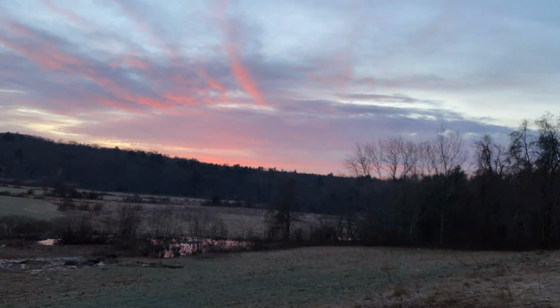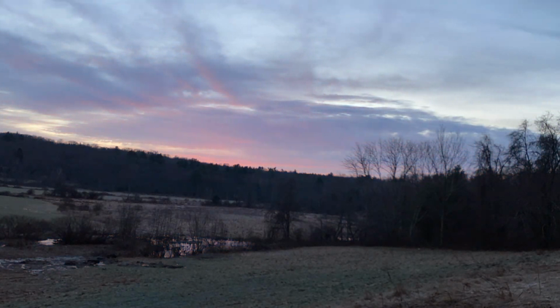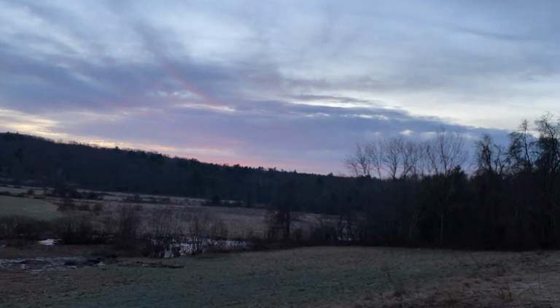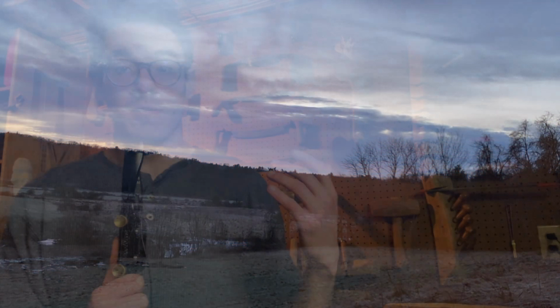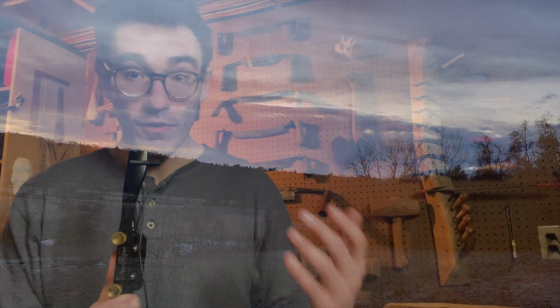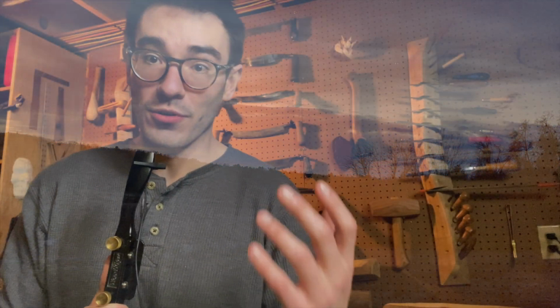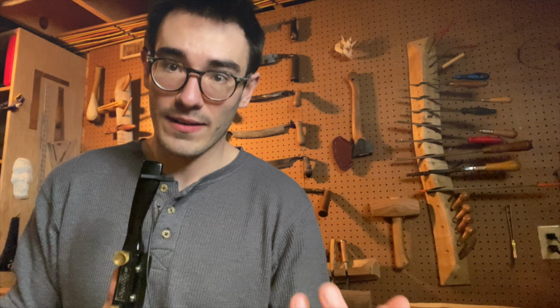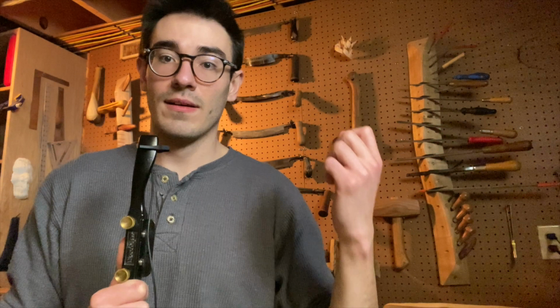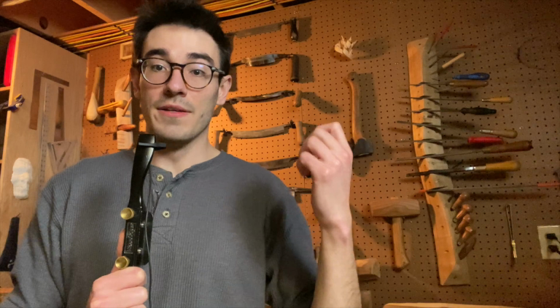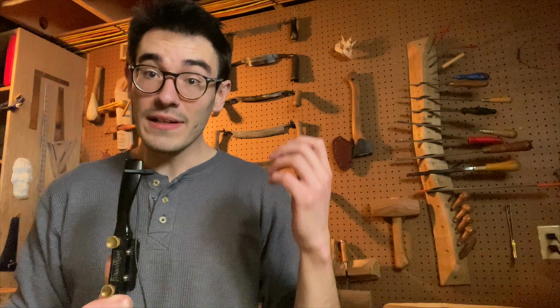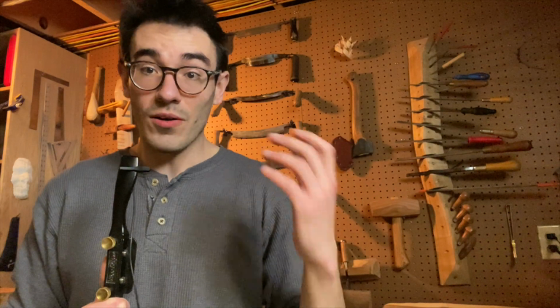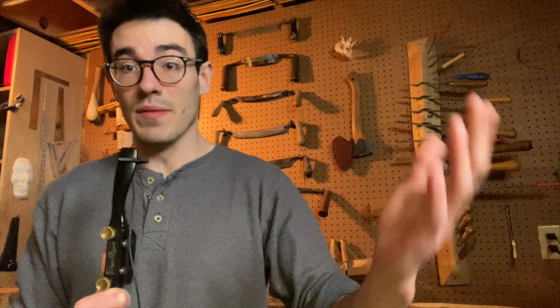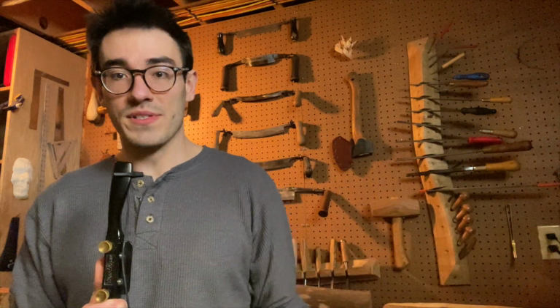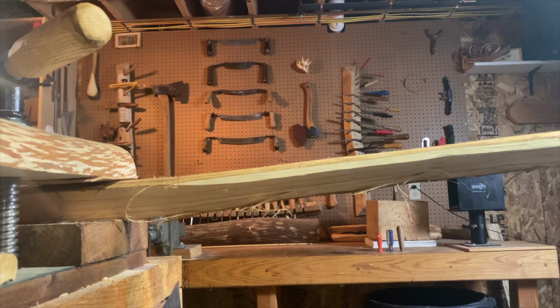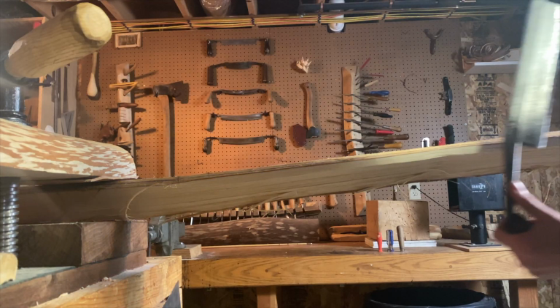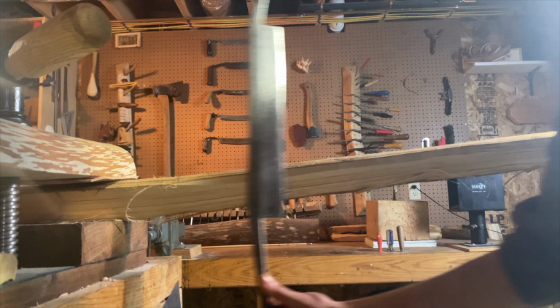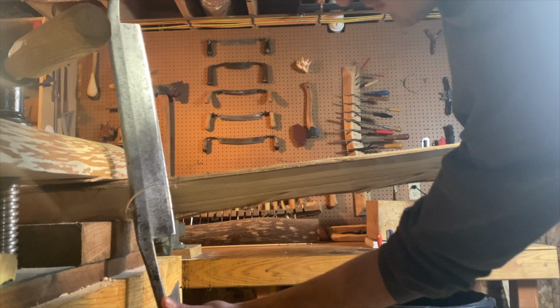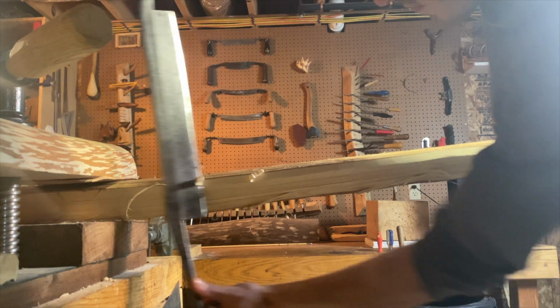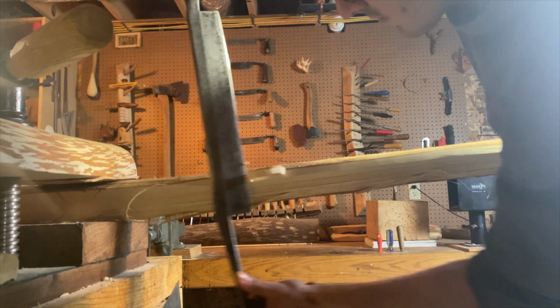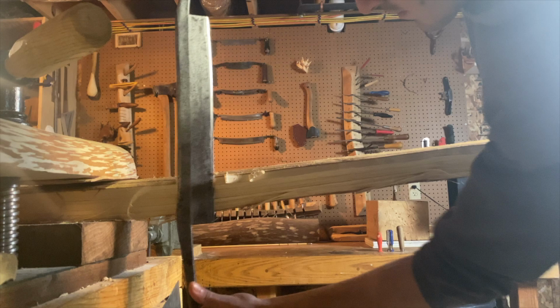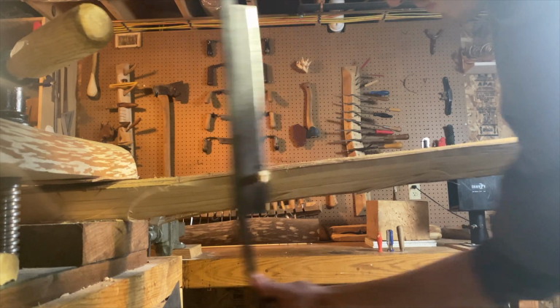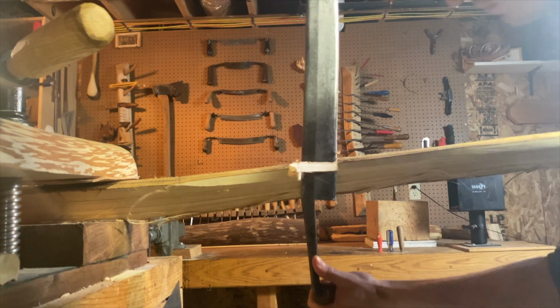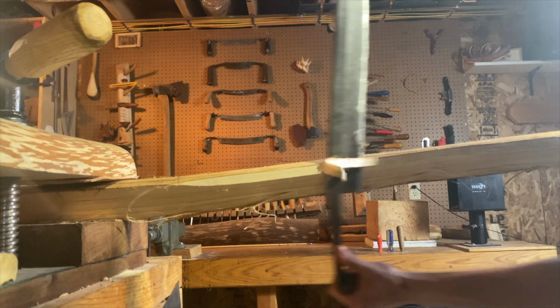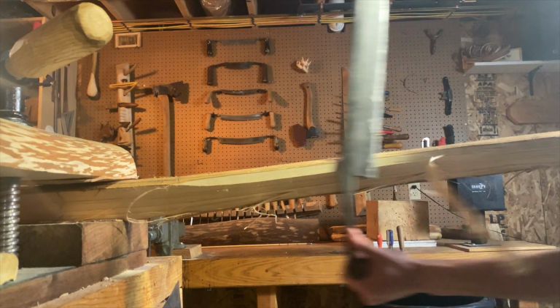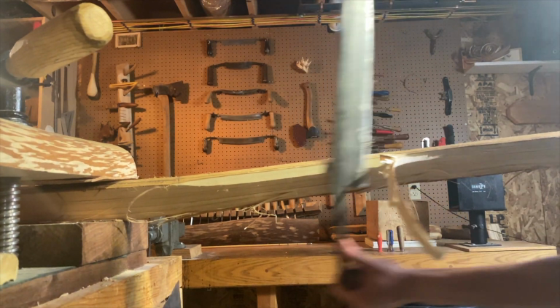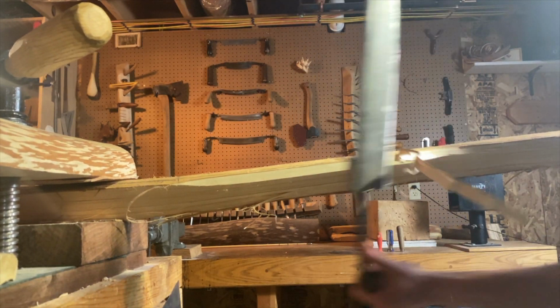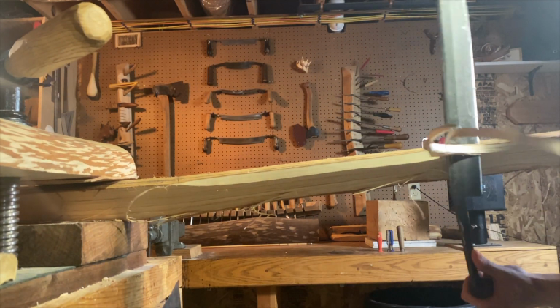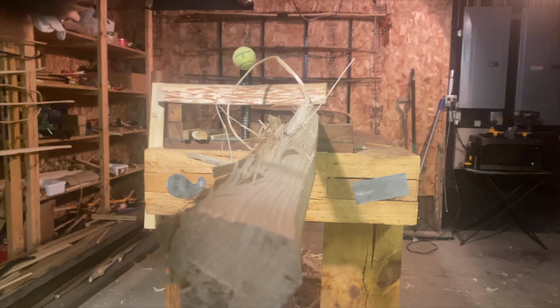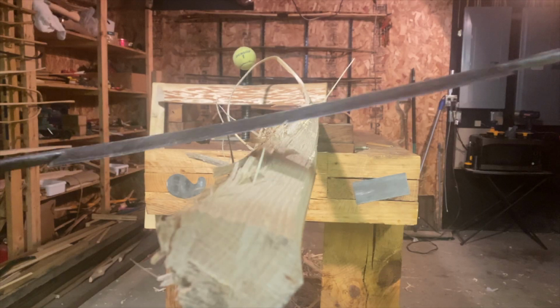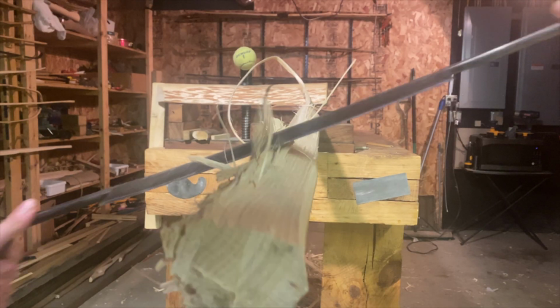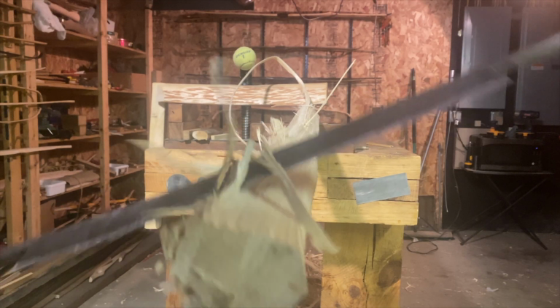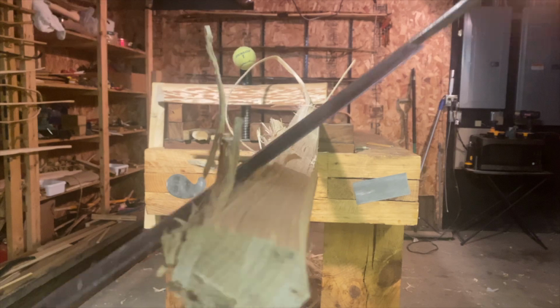Tip number three: follow the grain. You hear it all the time, but what does it mean? Grain has so many meanings that it means nothing. You can be talking about the fibers, the figure — there are about 20 words that collectively mean grain, so it's not a very helpful term.